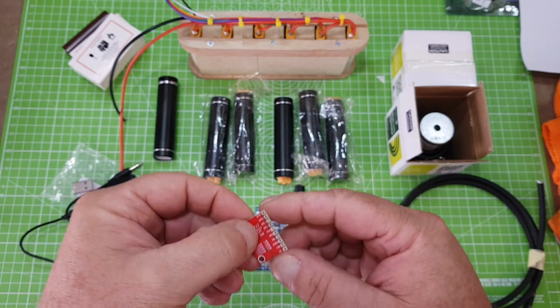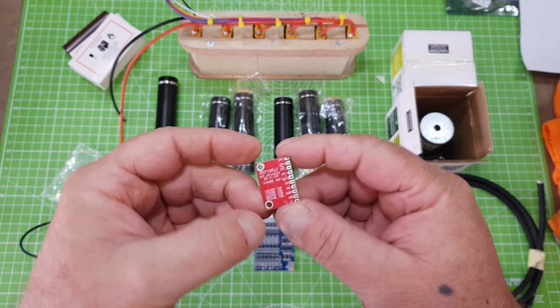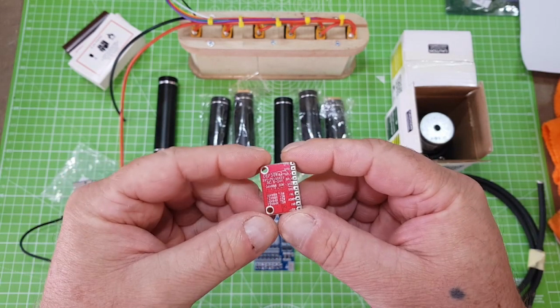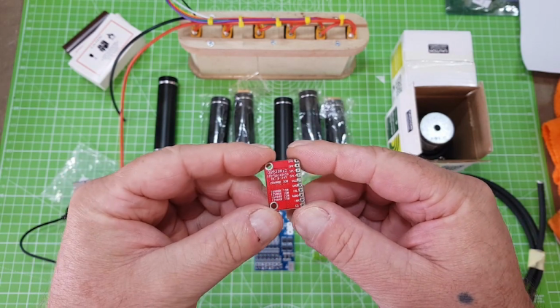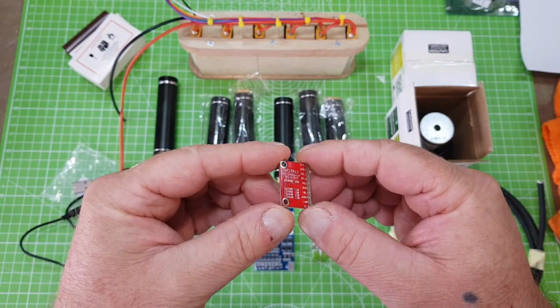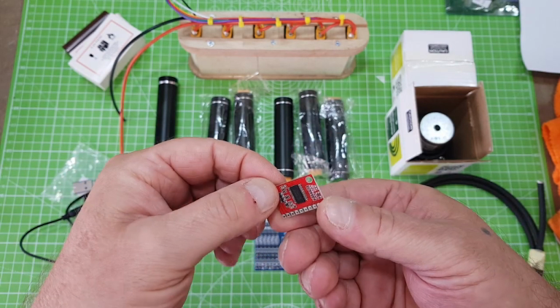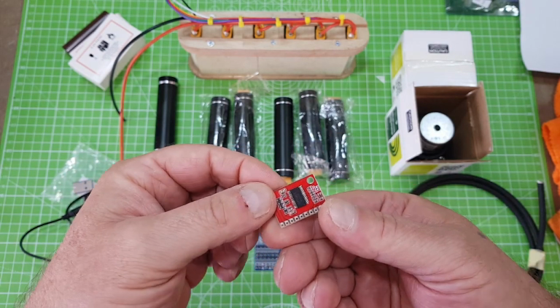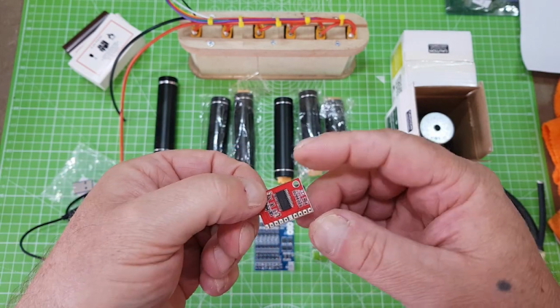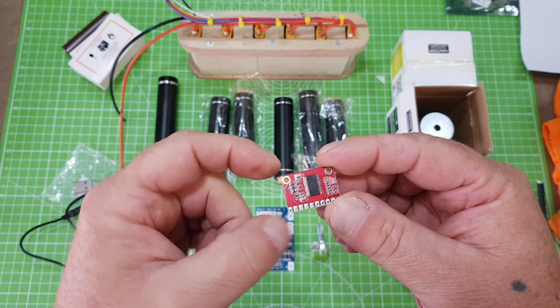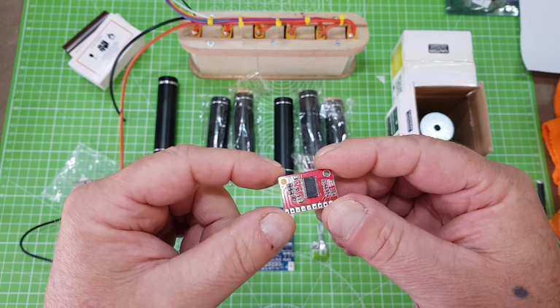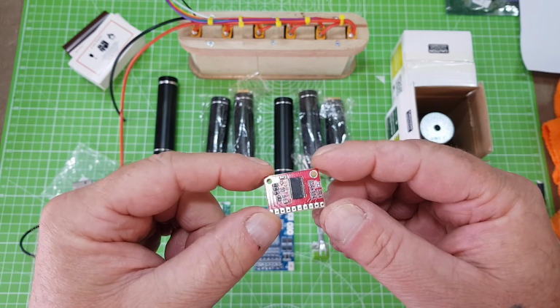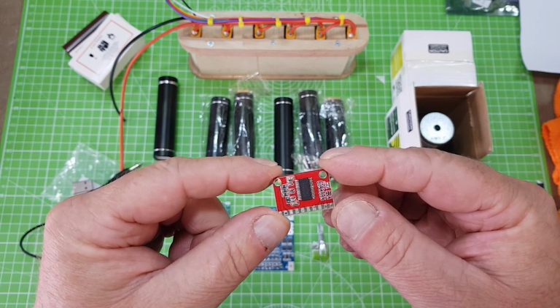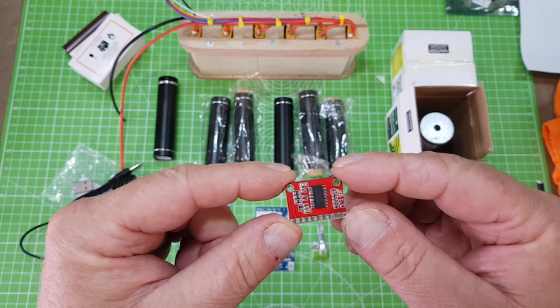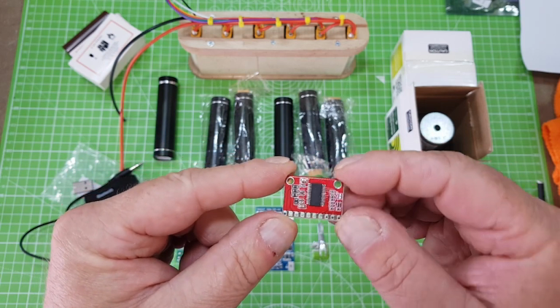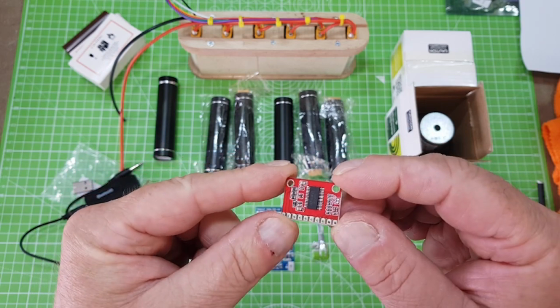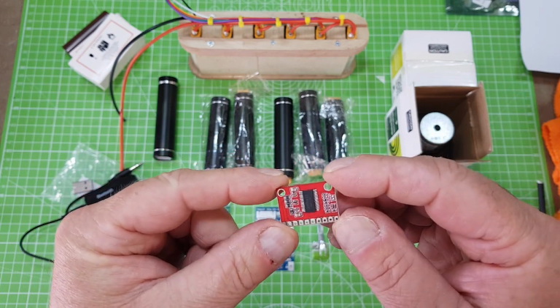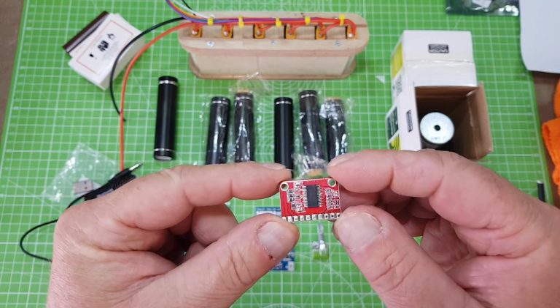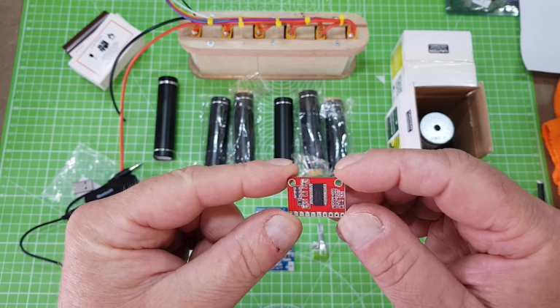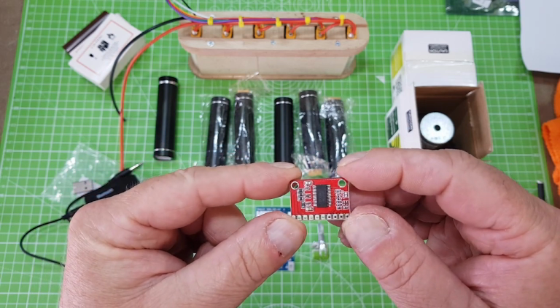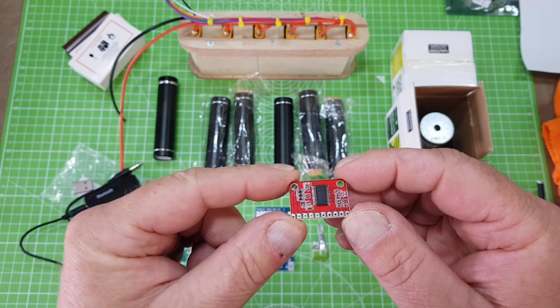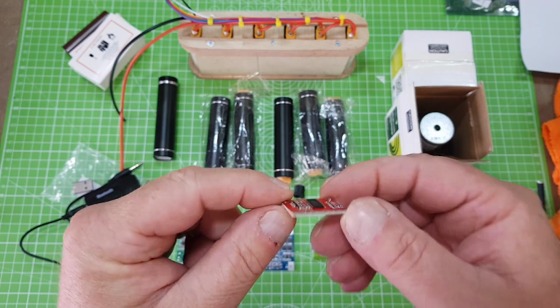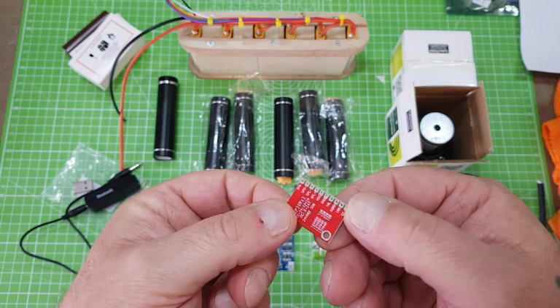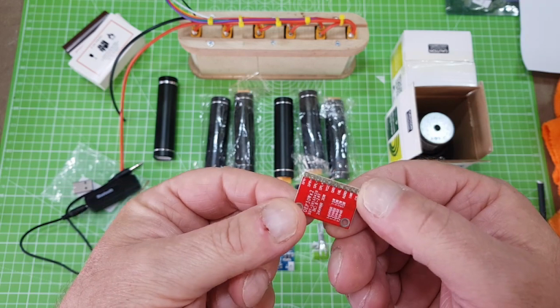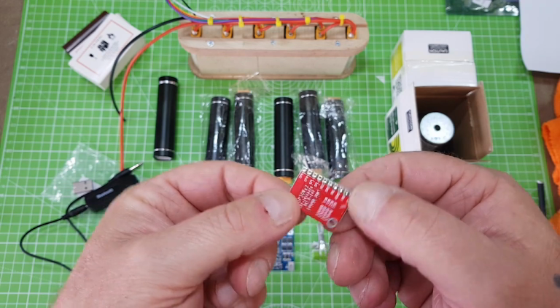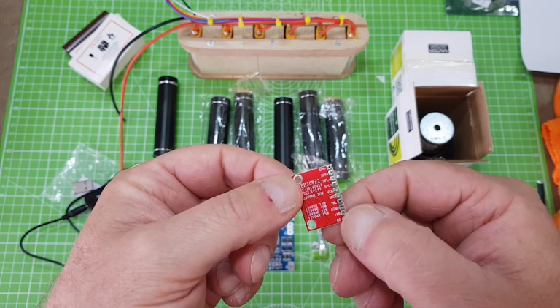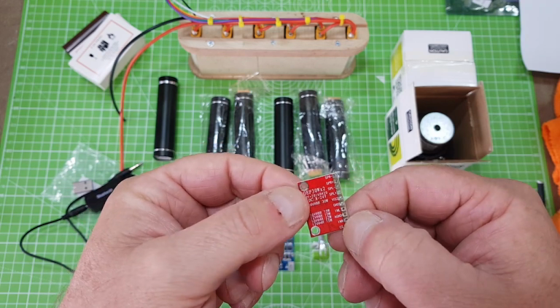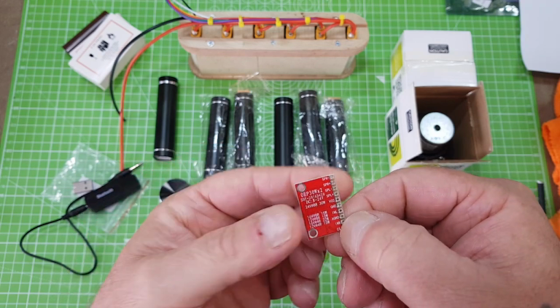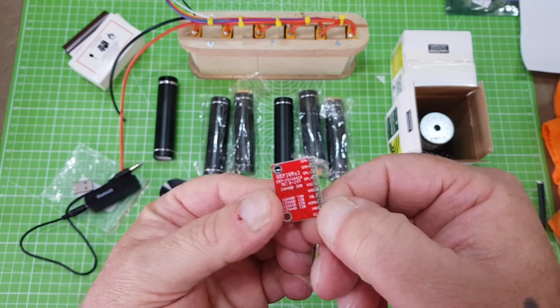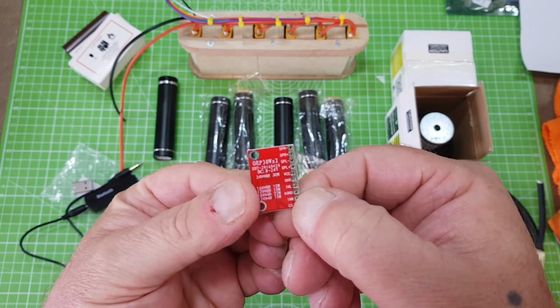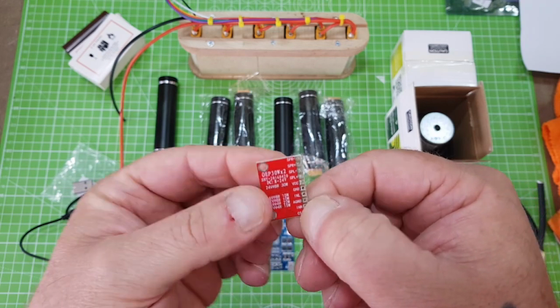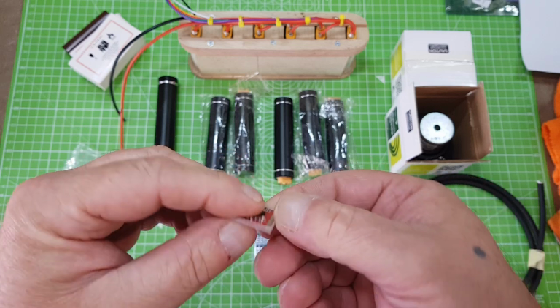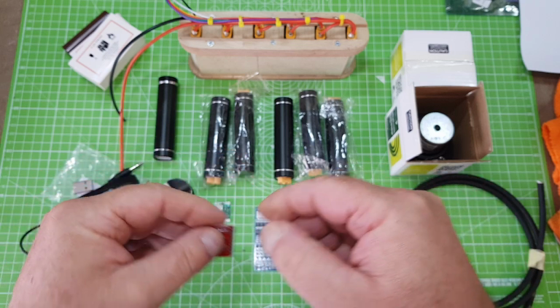This is the amplifier. Believe it or not, this is 30 watts per channel. It's a class D amplifier. It's got some great reviews online. I can't wait to see what that one's going to sound like.